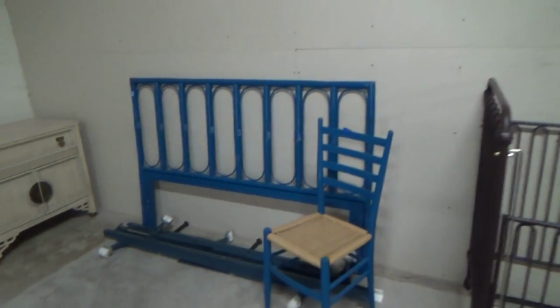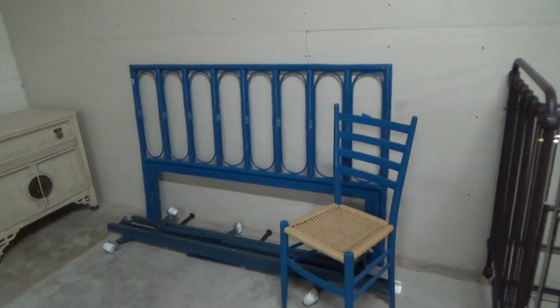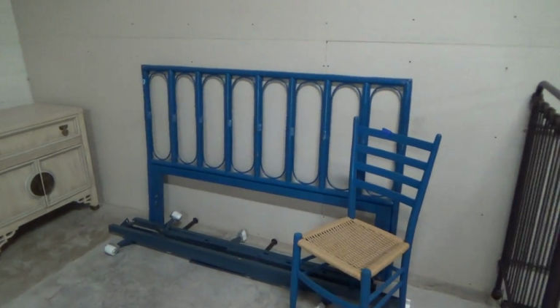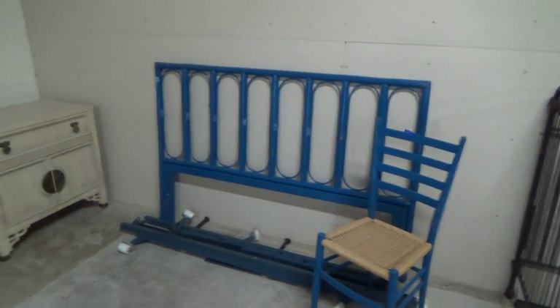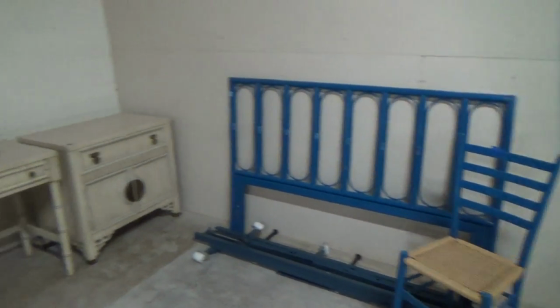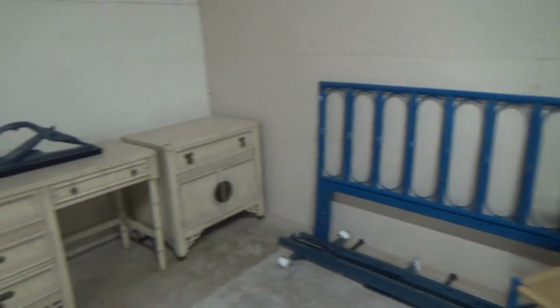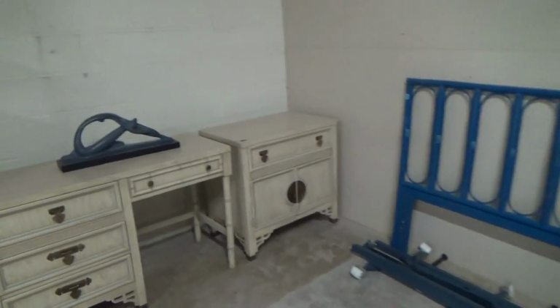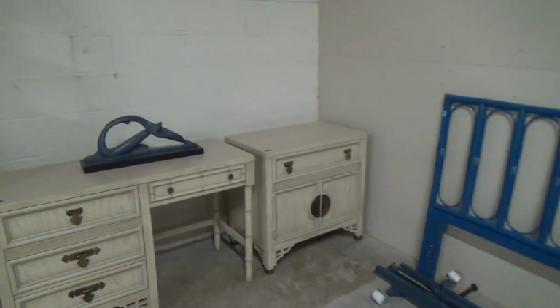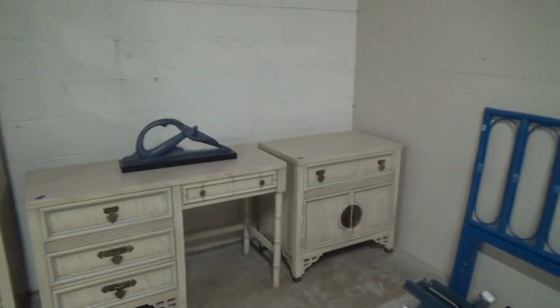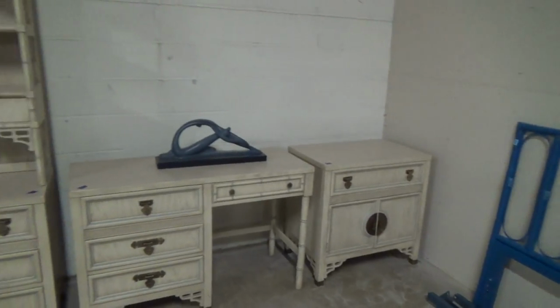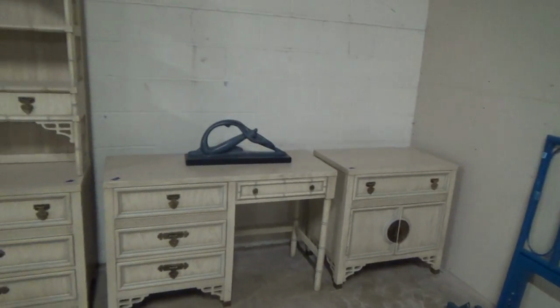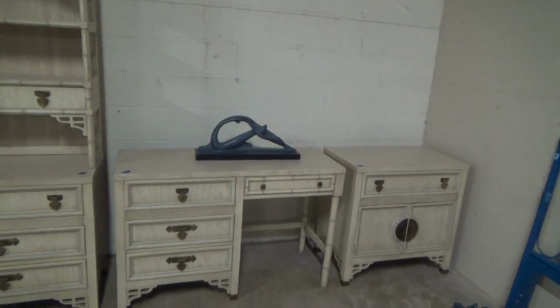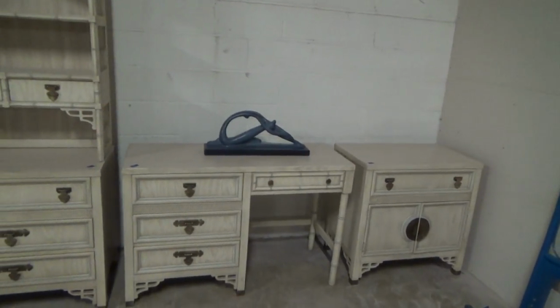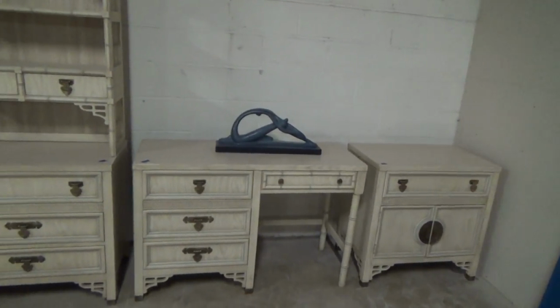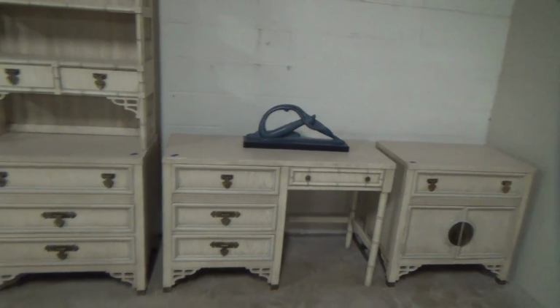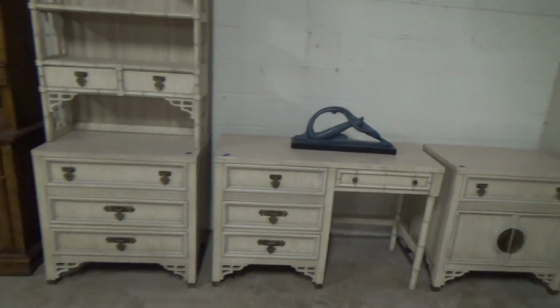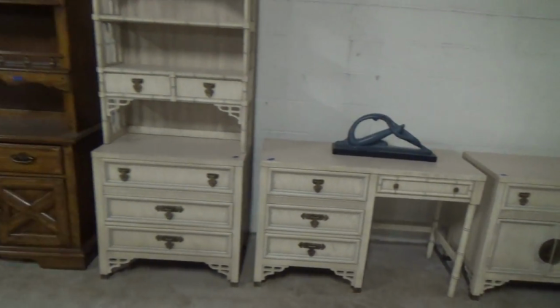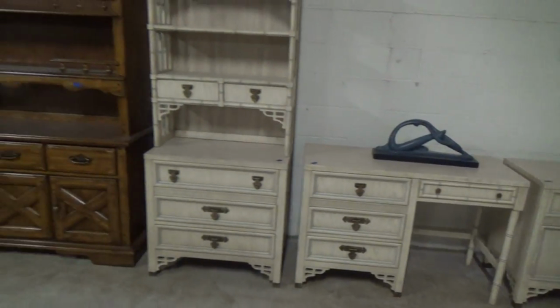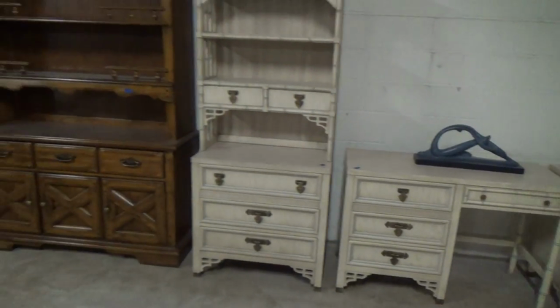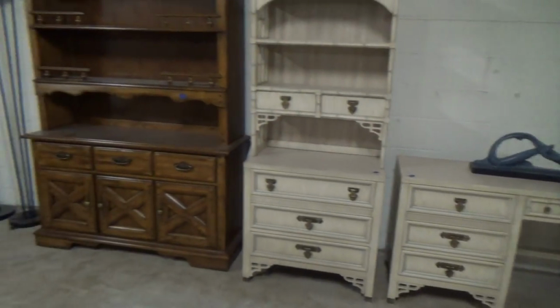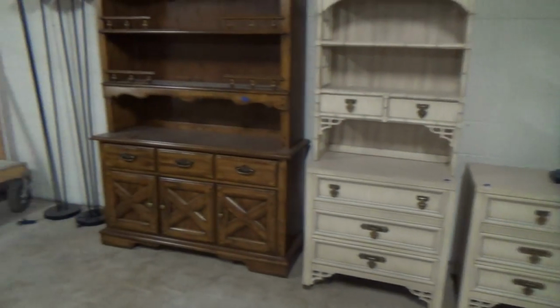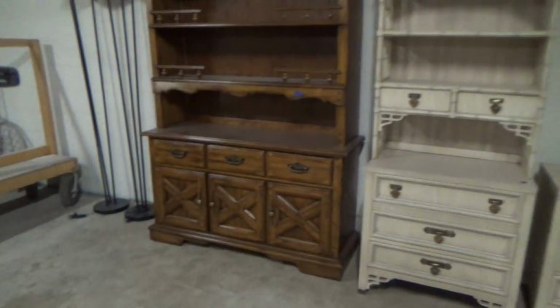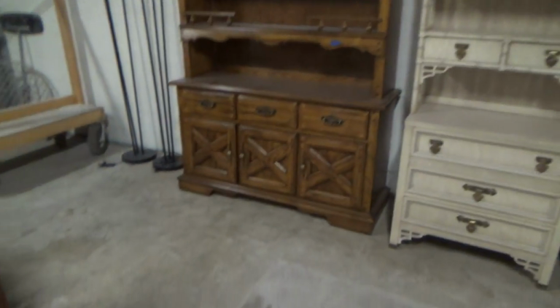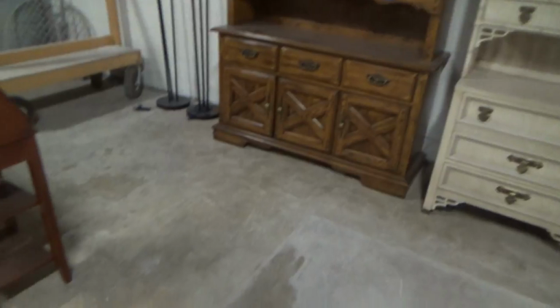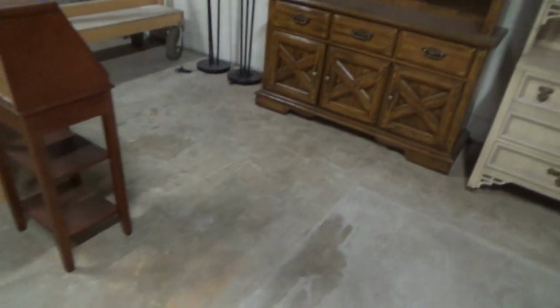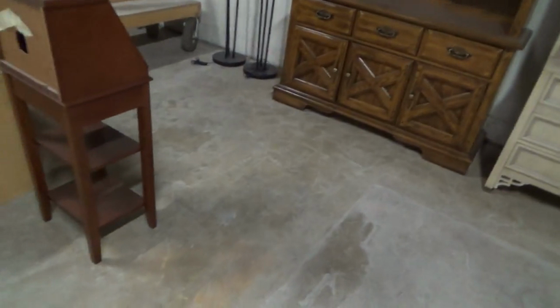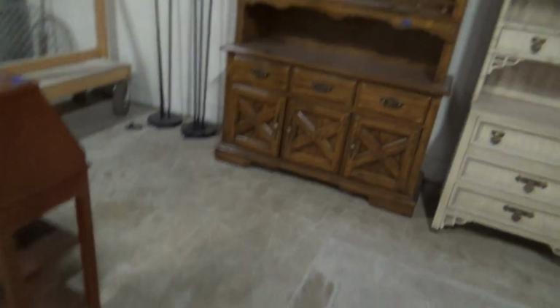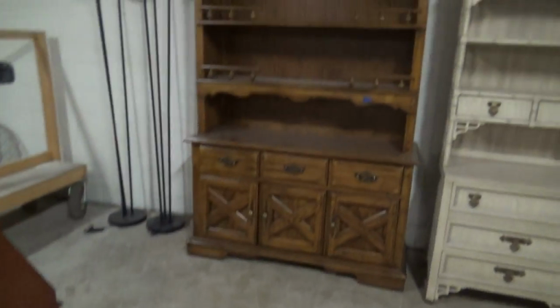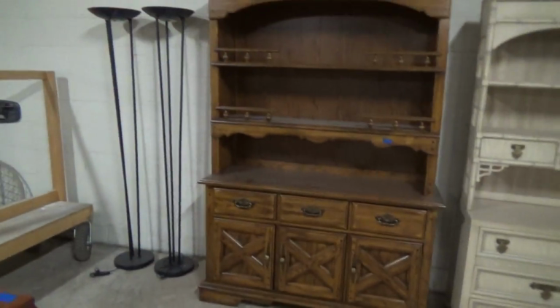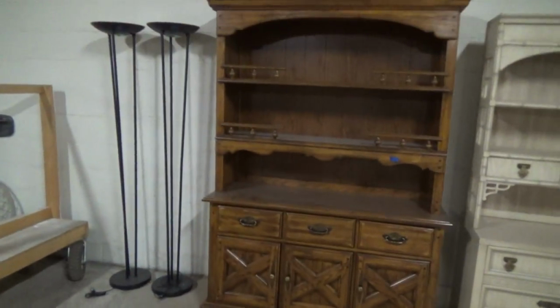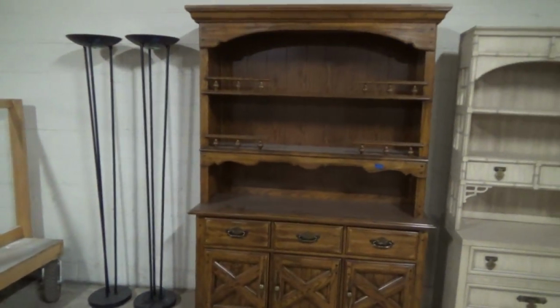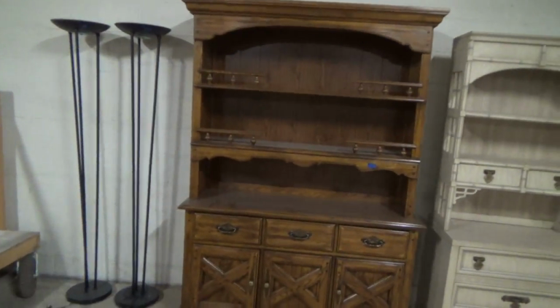Nice blue set here, some bedroom furniture. The lights are going to be in the auction.